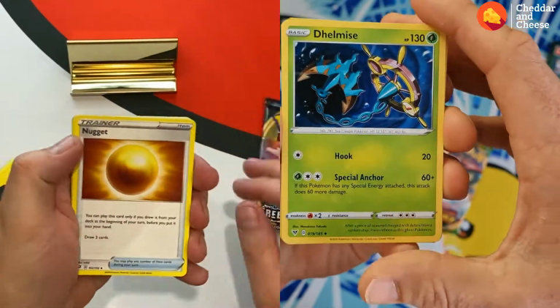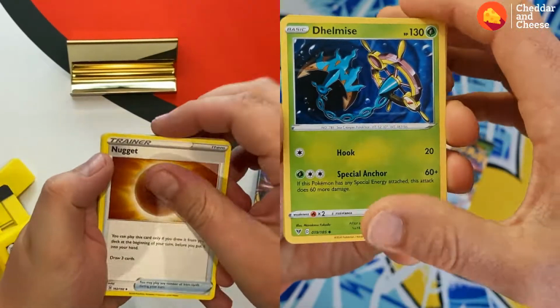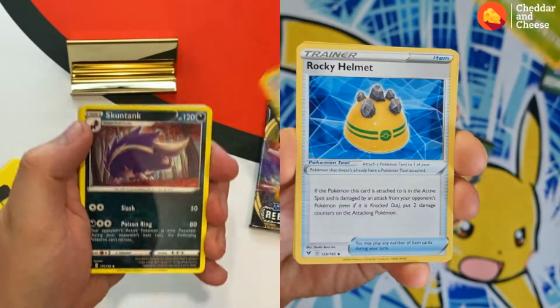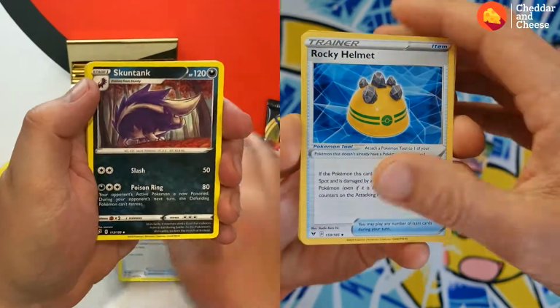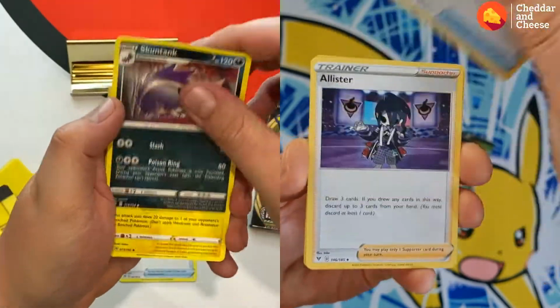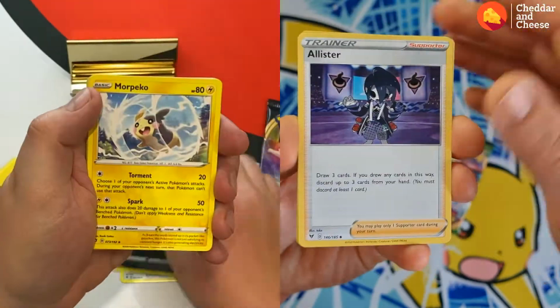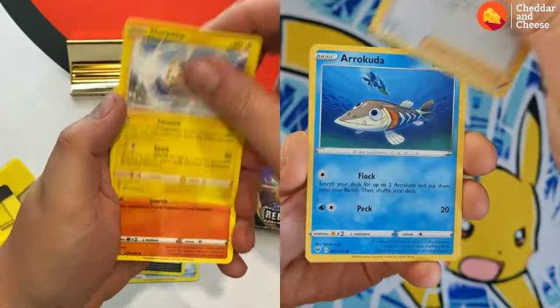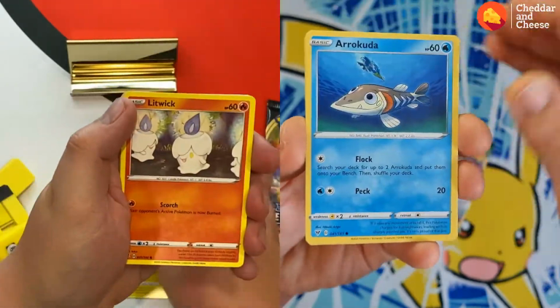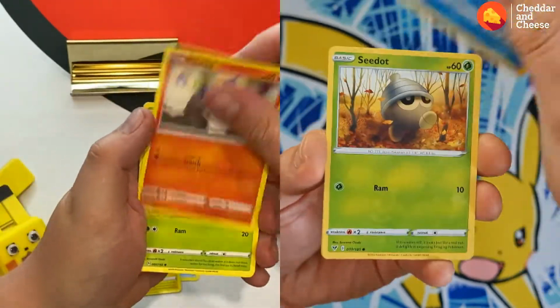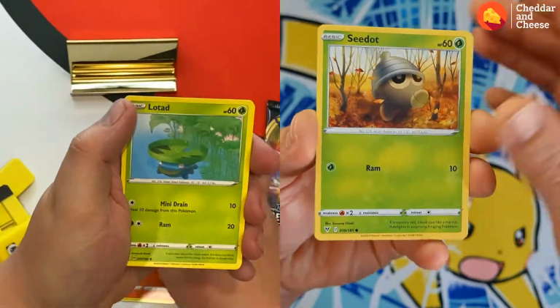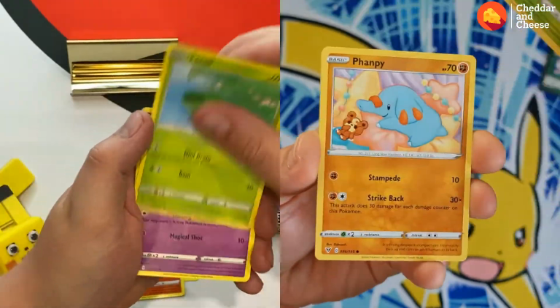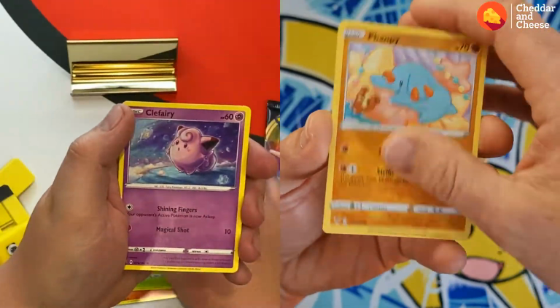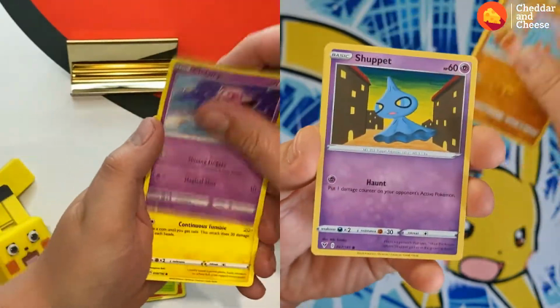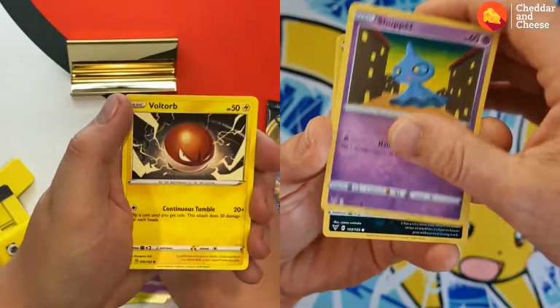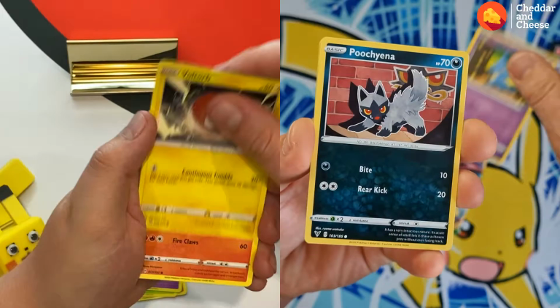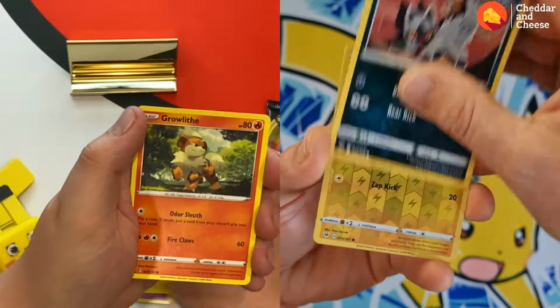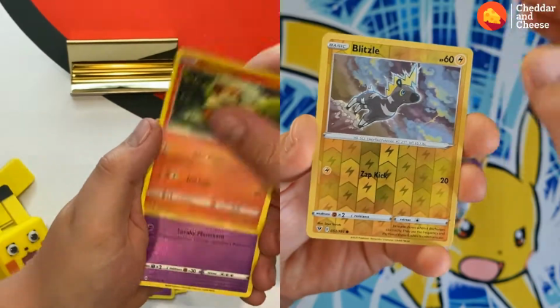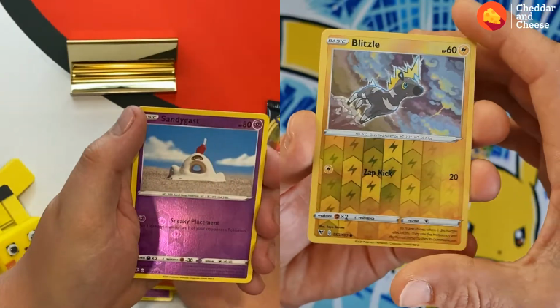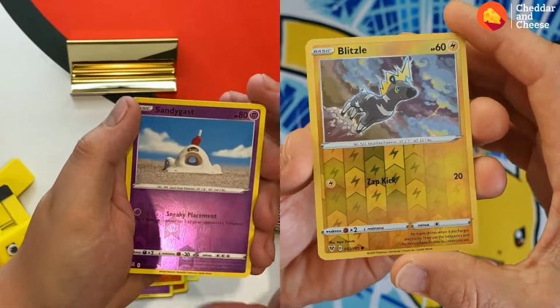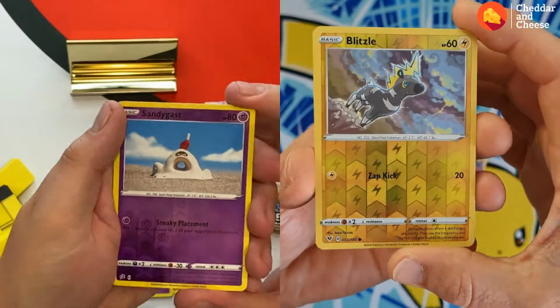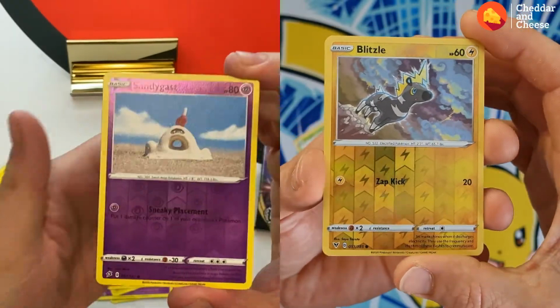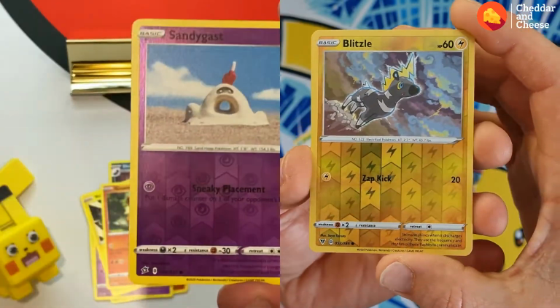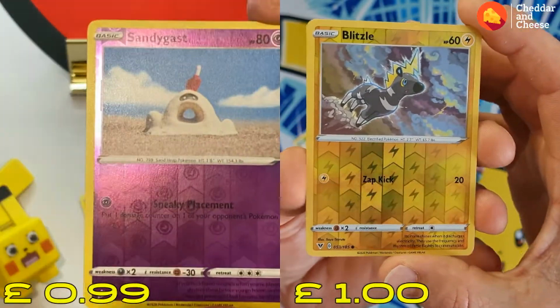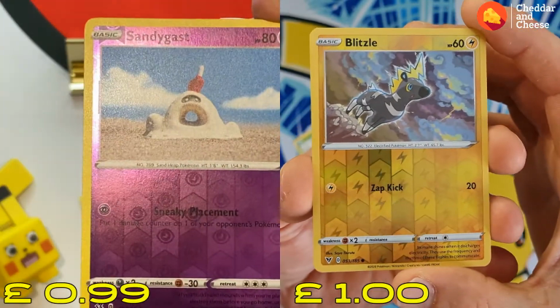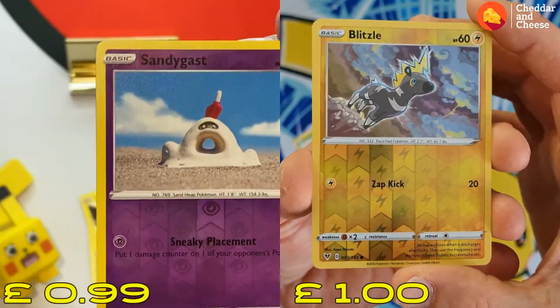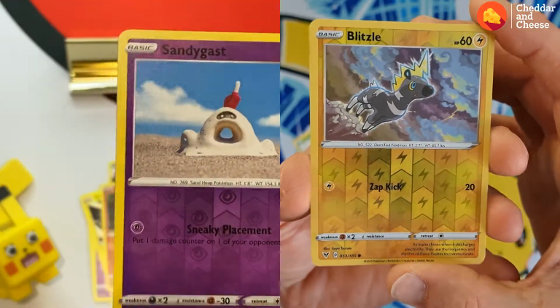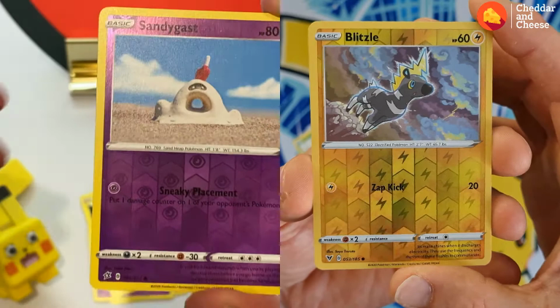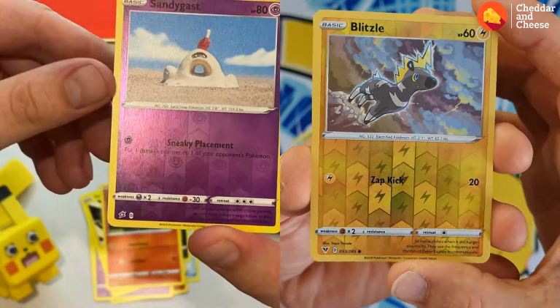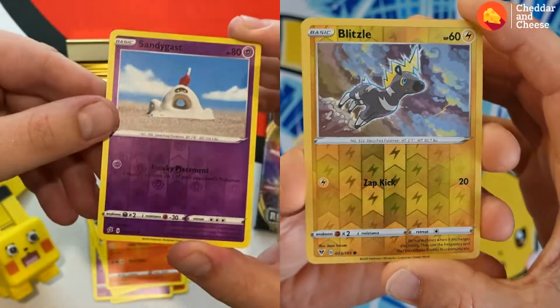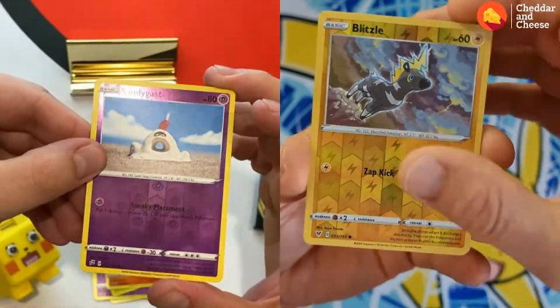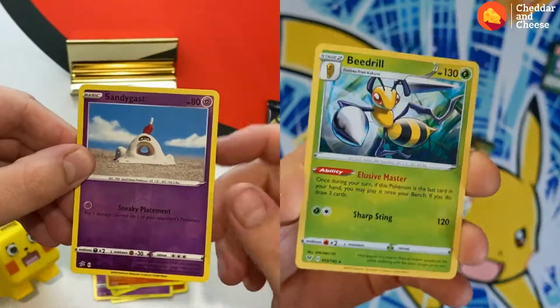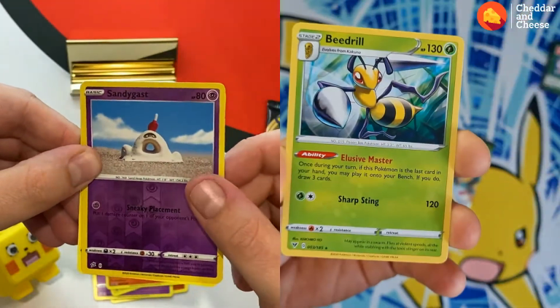I've got a nugget over here, a little nug. Got some helmets. Fish. Handle. Ball. Duggo. I've got a sandcastle, a sandcastle over here. I've got an electrifying and a vinyl card.